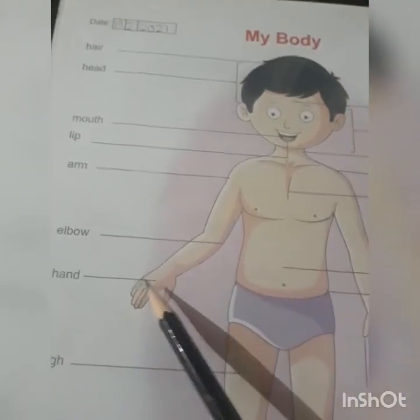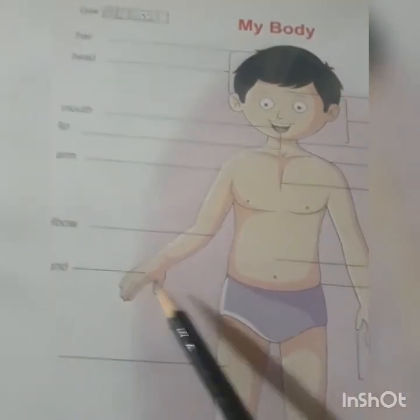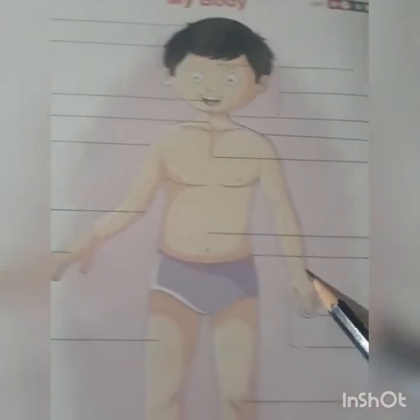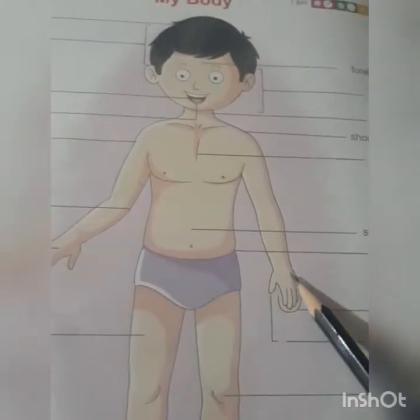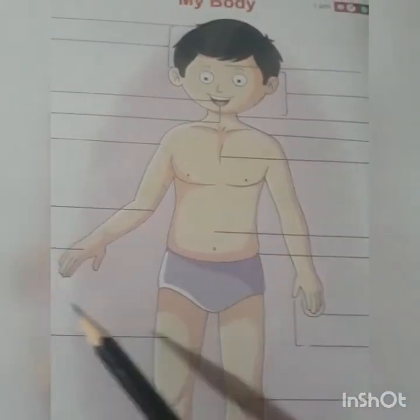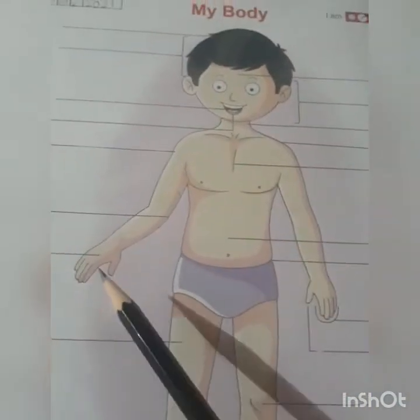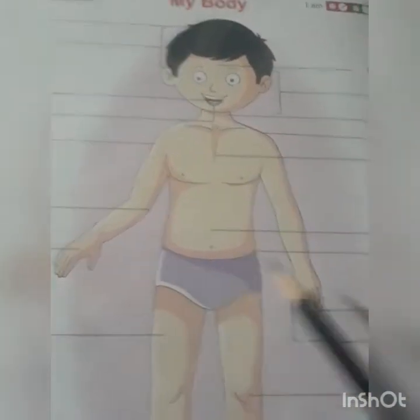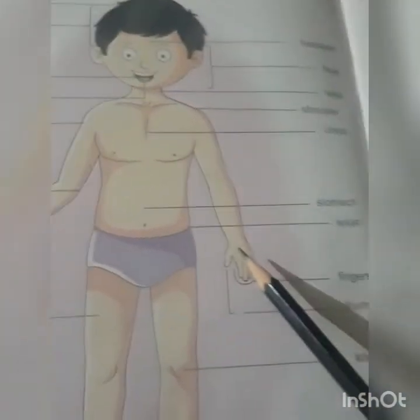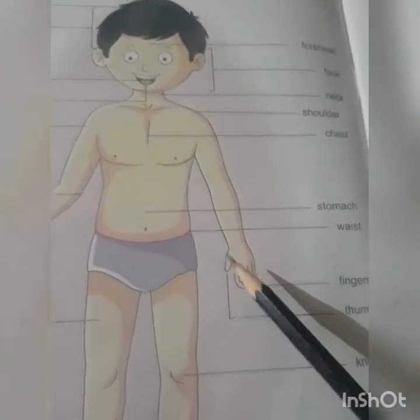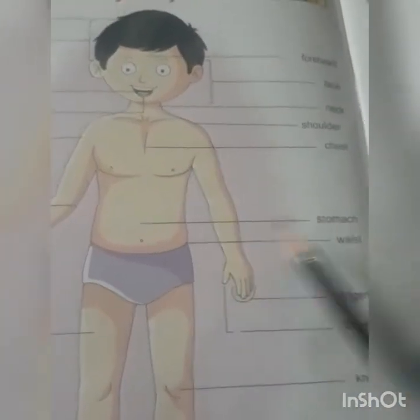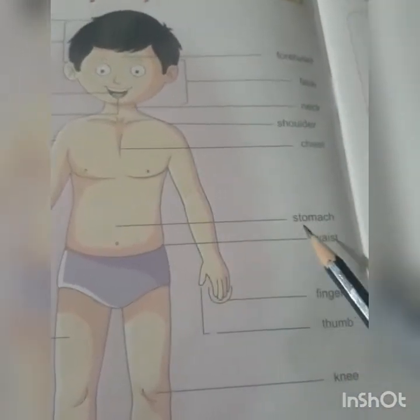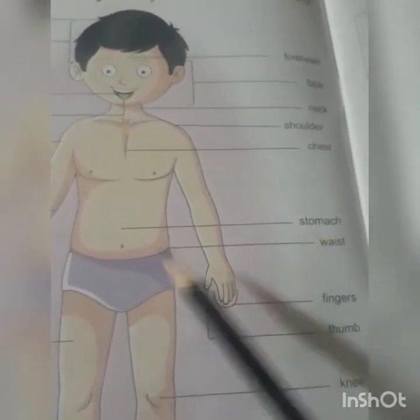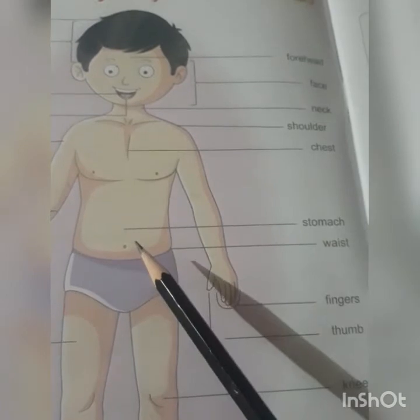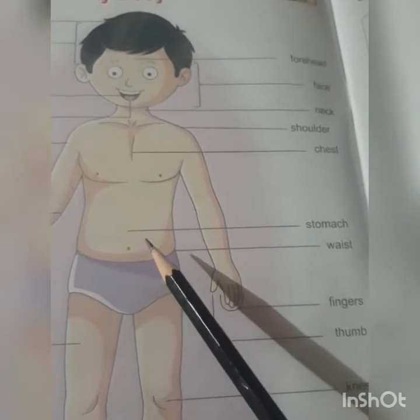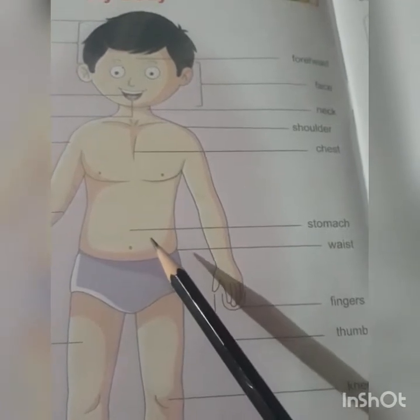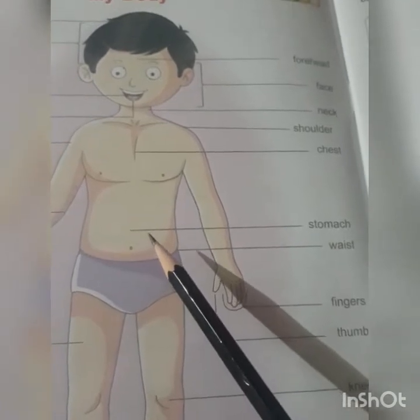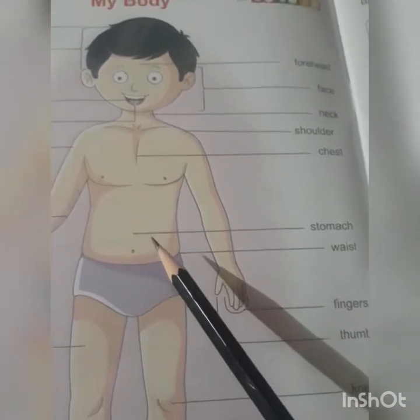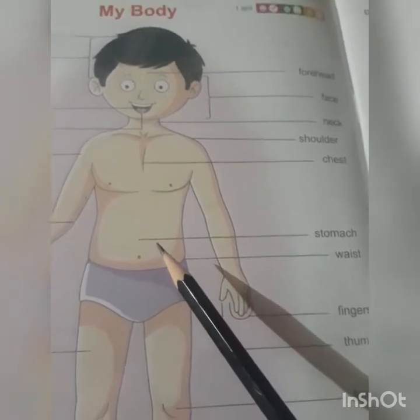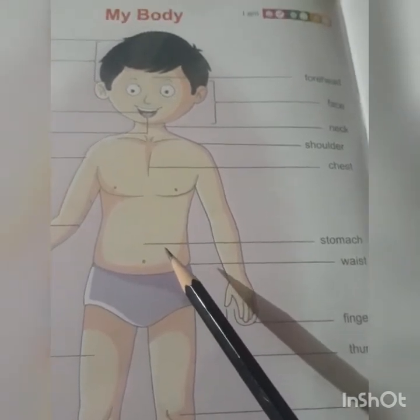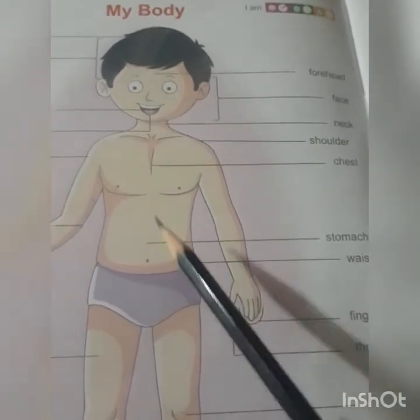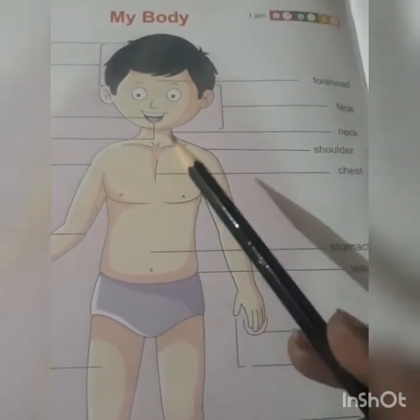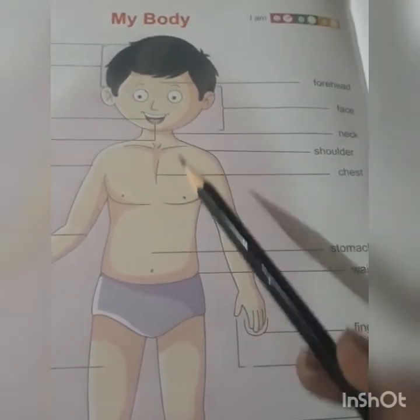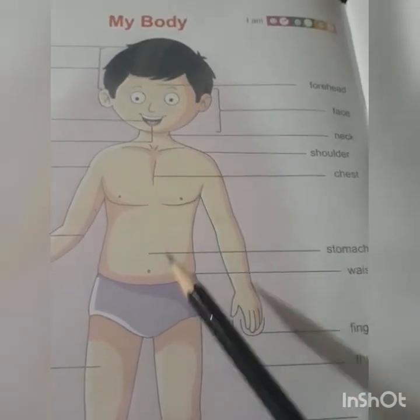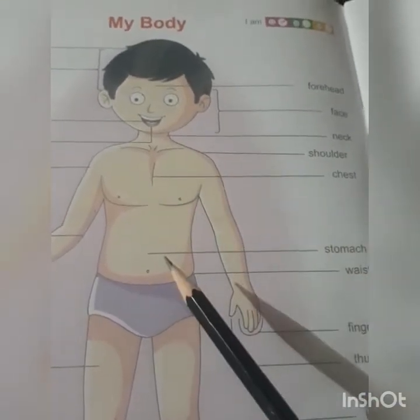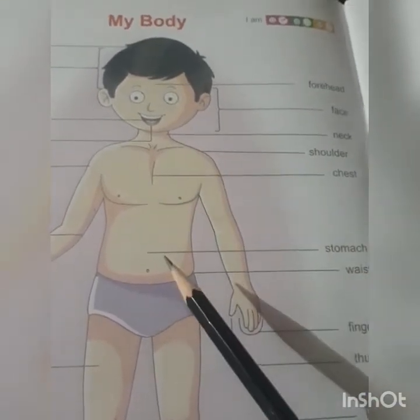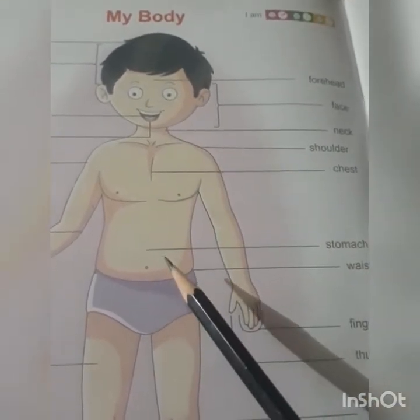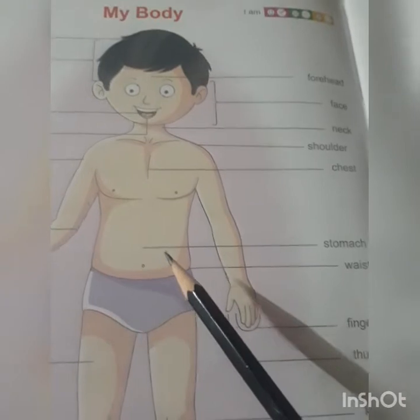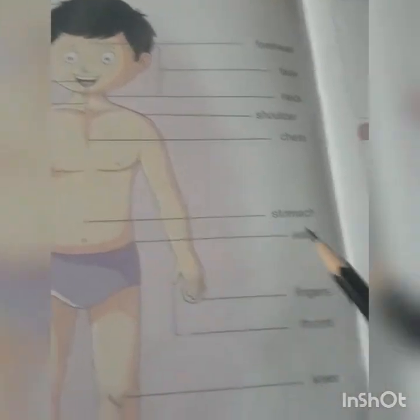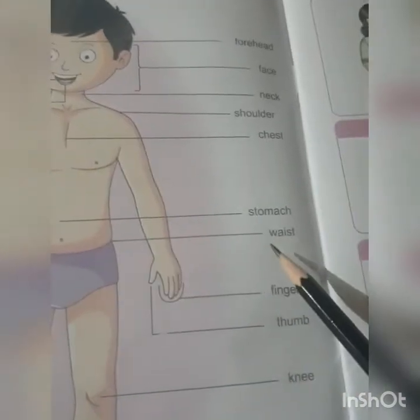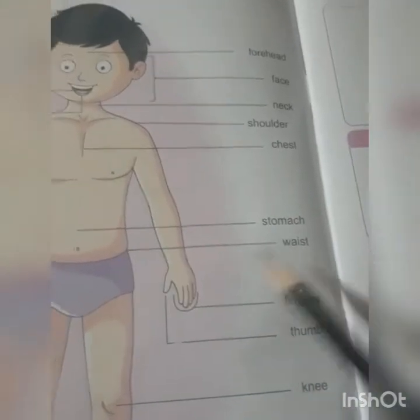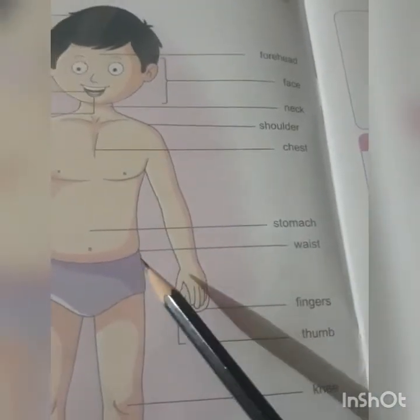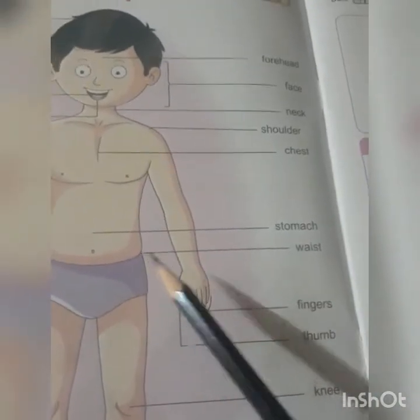Hand — how many hands do we have? We have two hands. And what is this? It's our stomach — whatever we eat, where does it go? In our stomach. This is our waist.